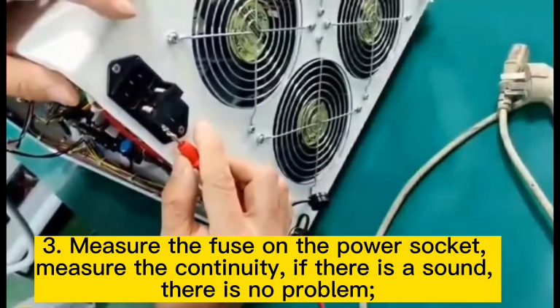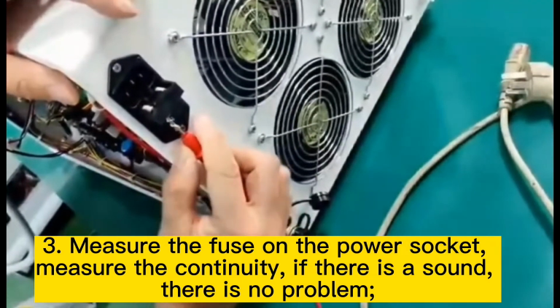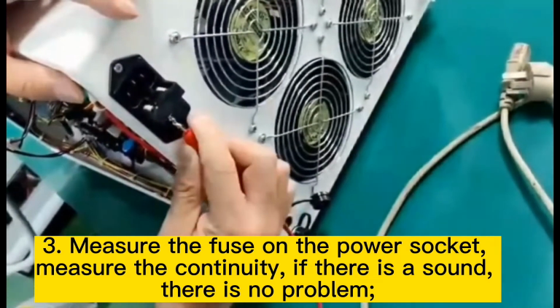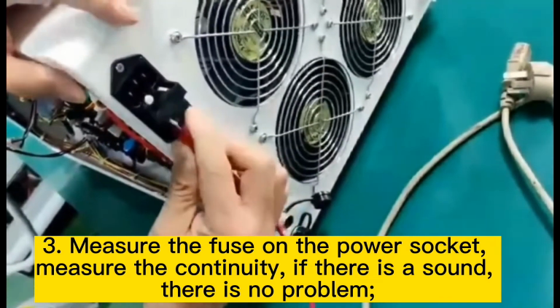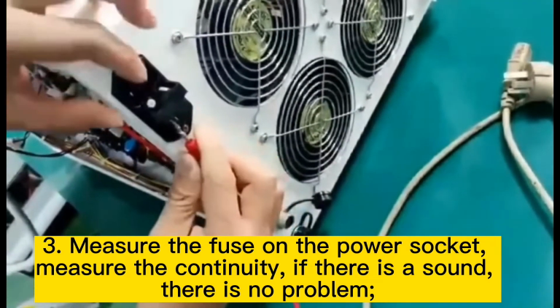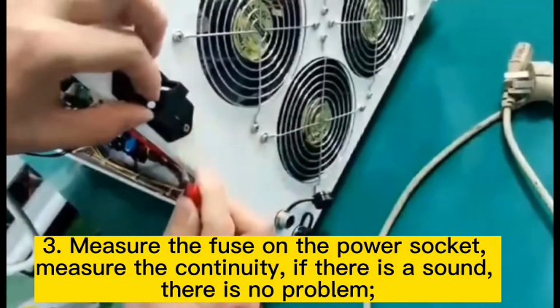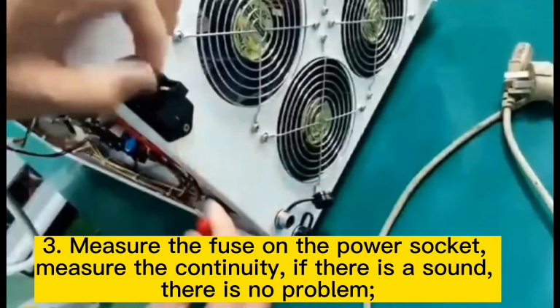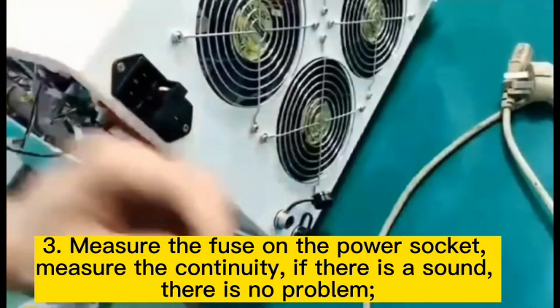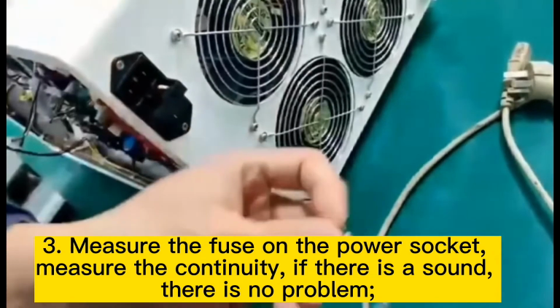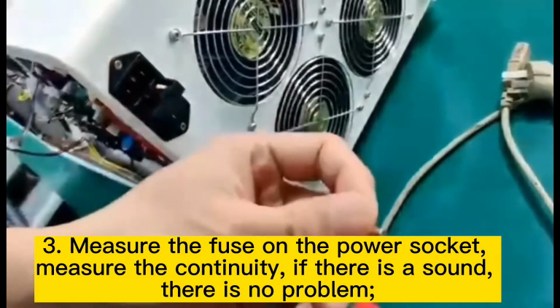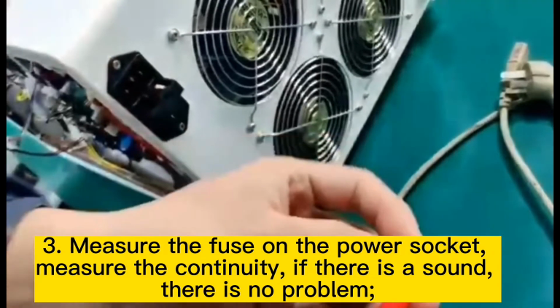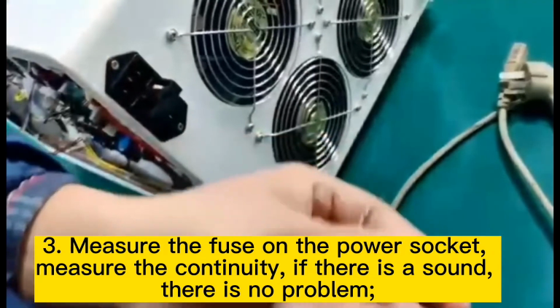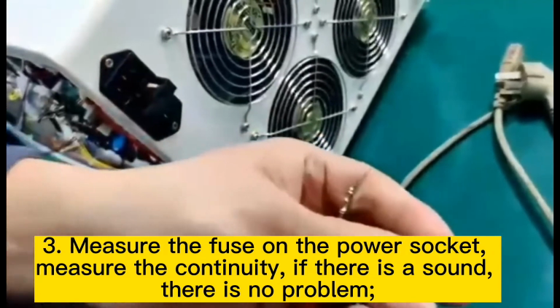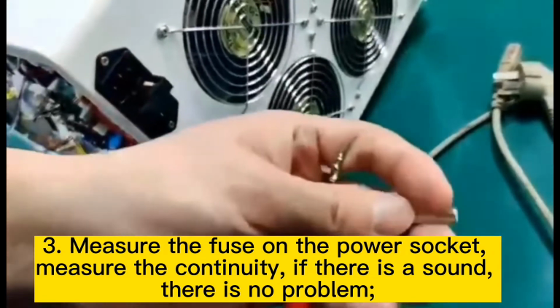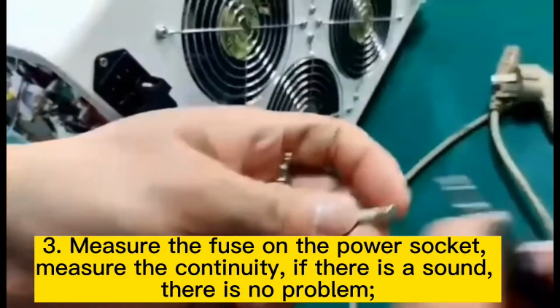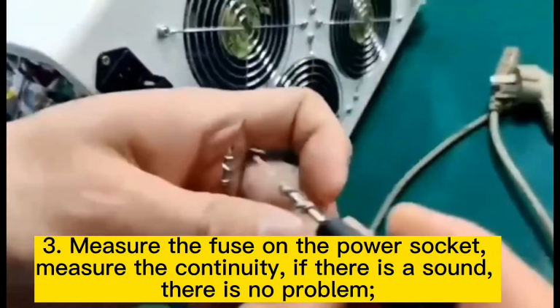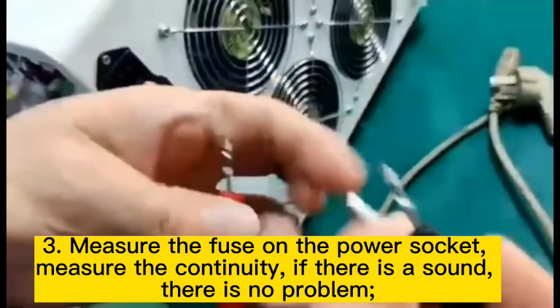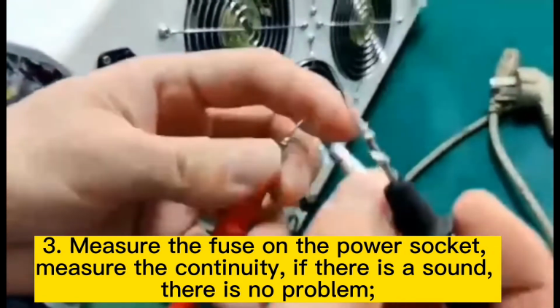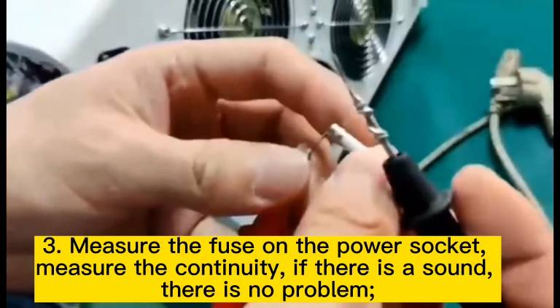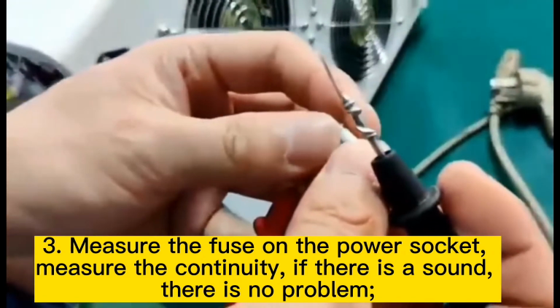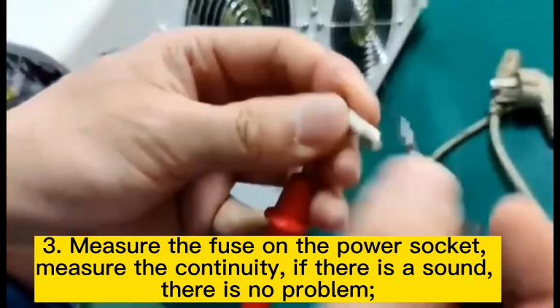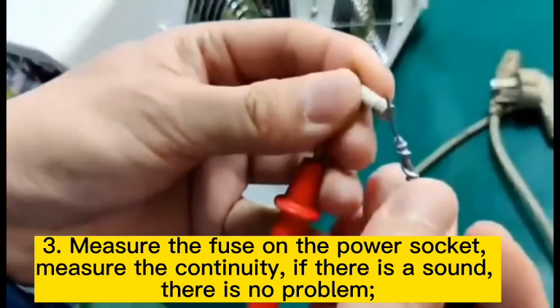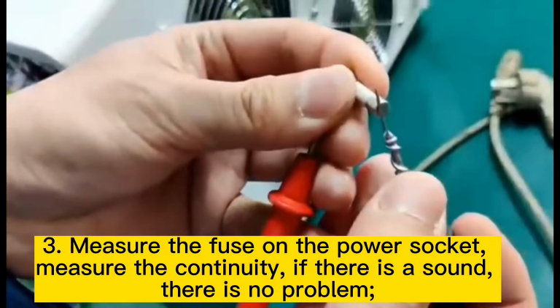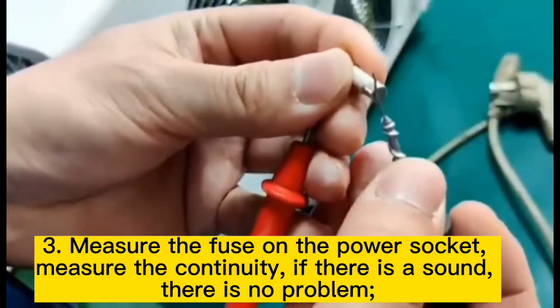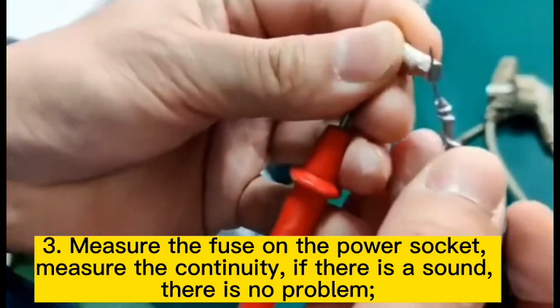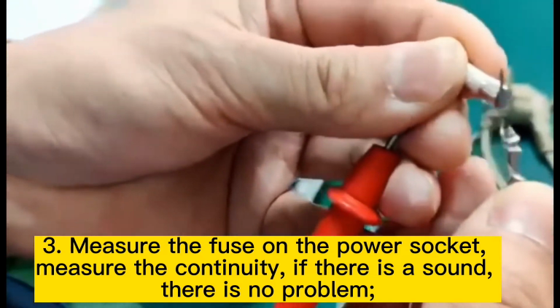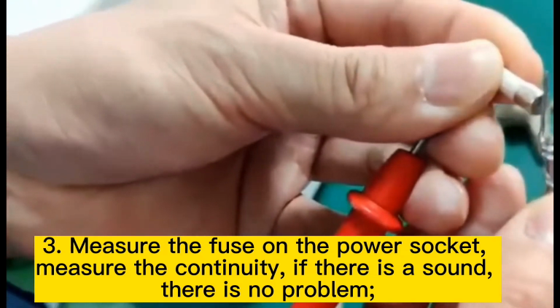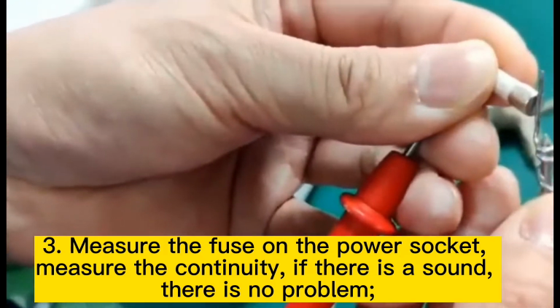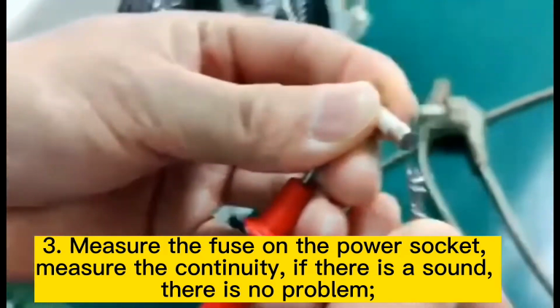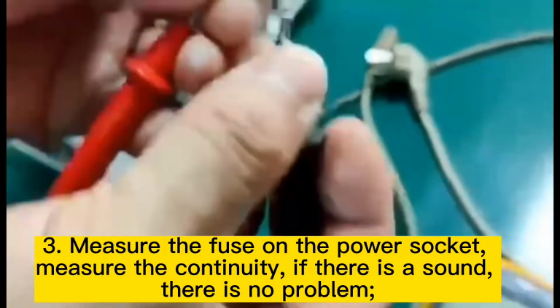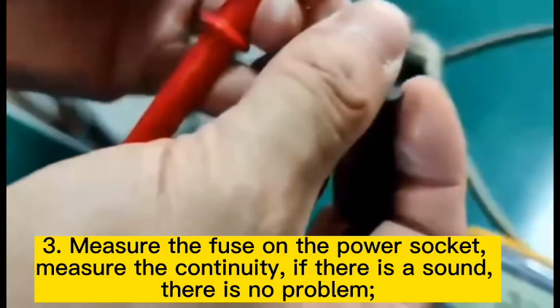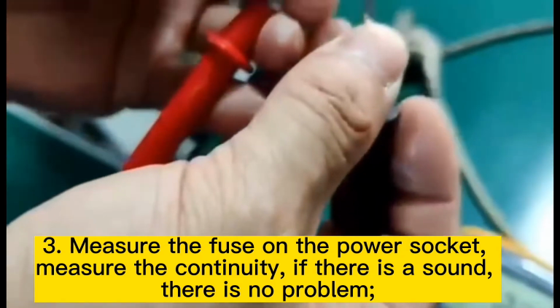Now test the fuse on the power socket by measuring the continuity. If there is a sound, there is no problem. Test both of them.